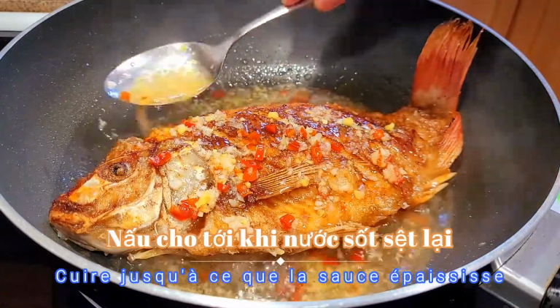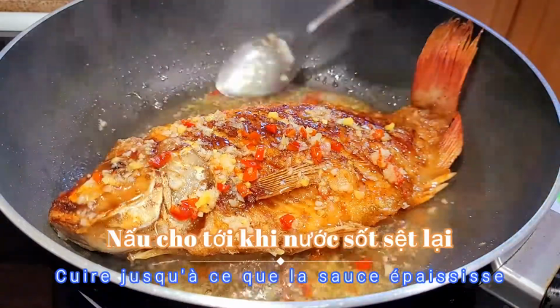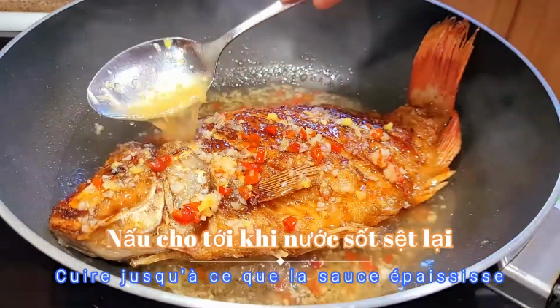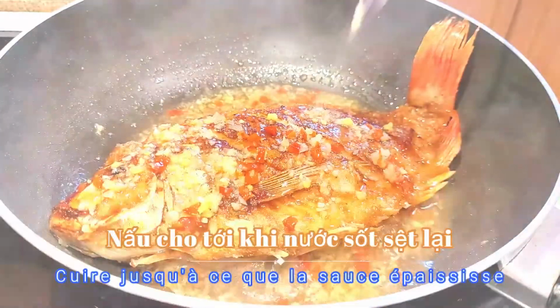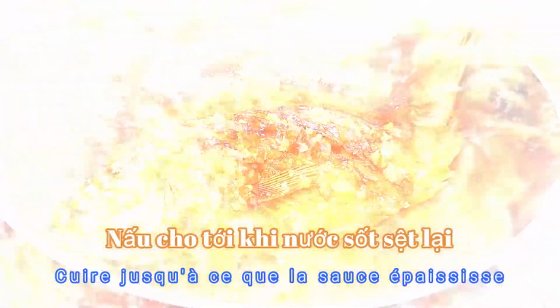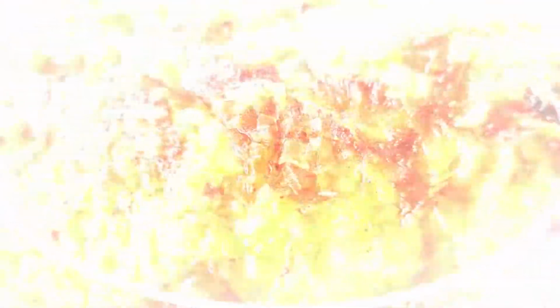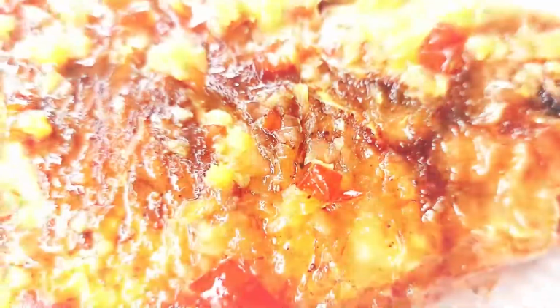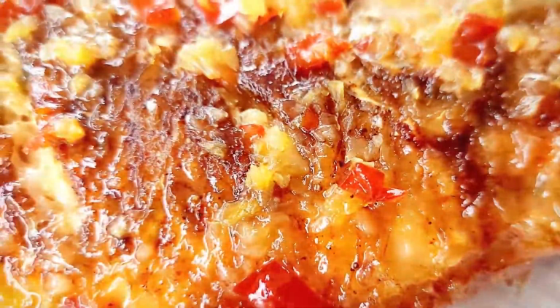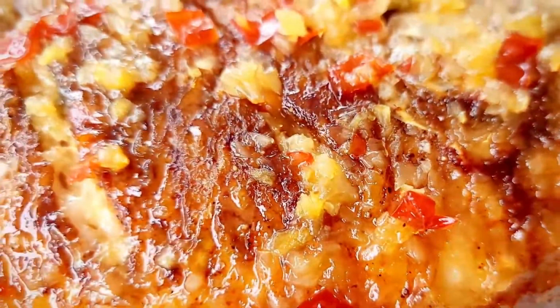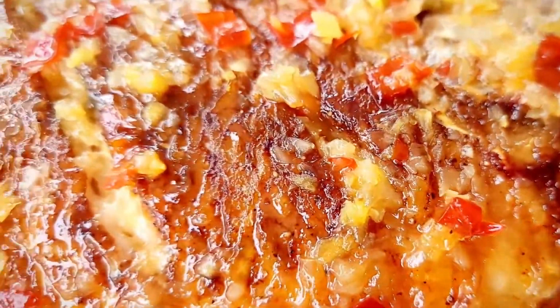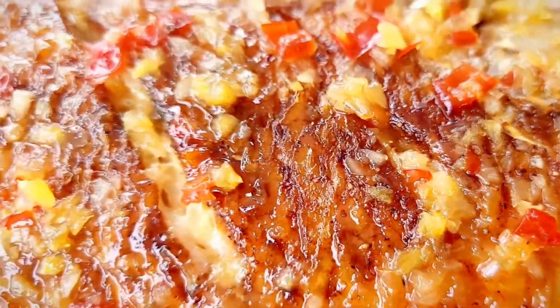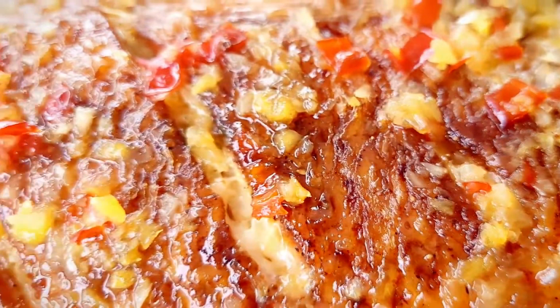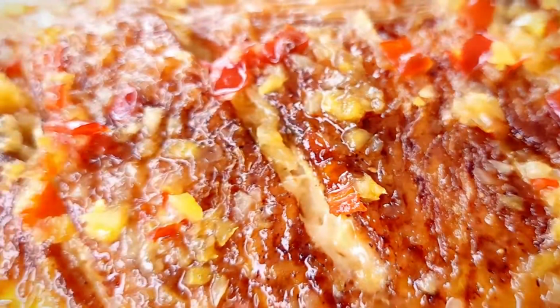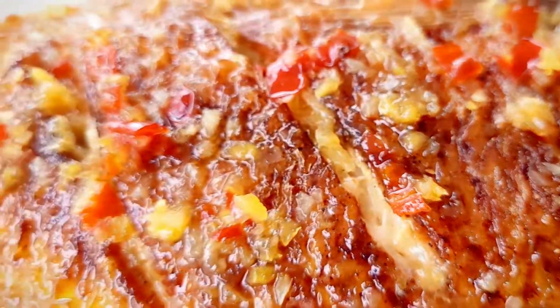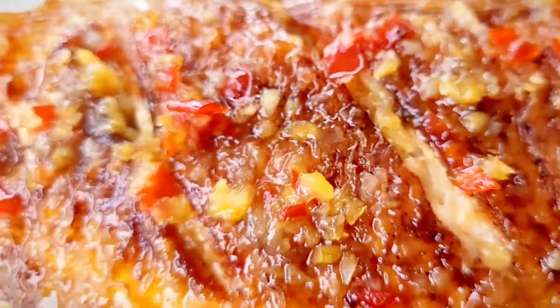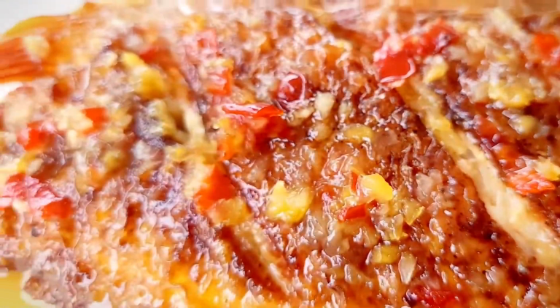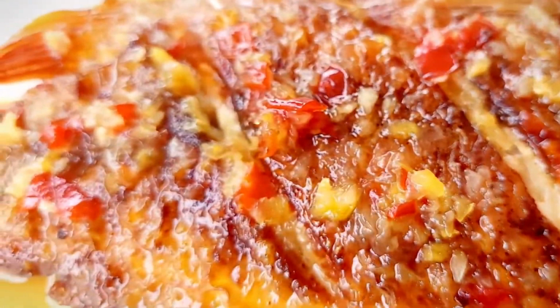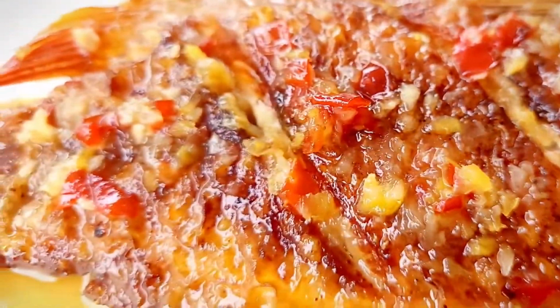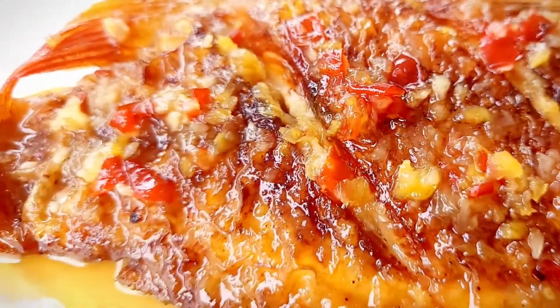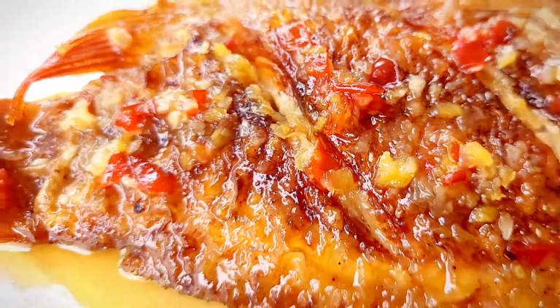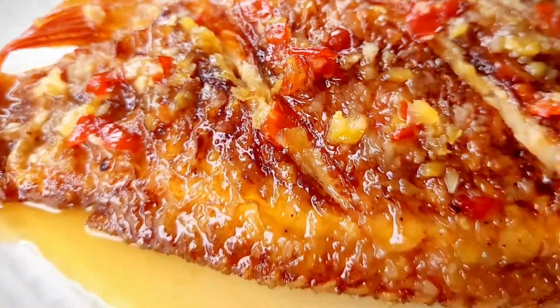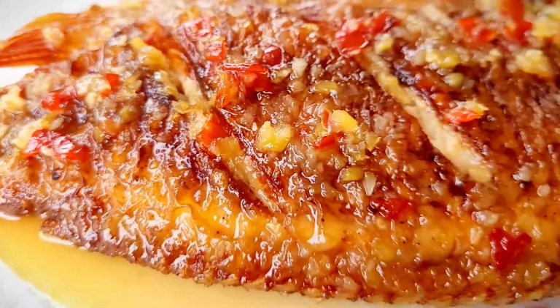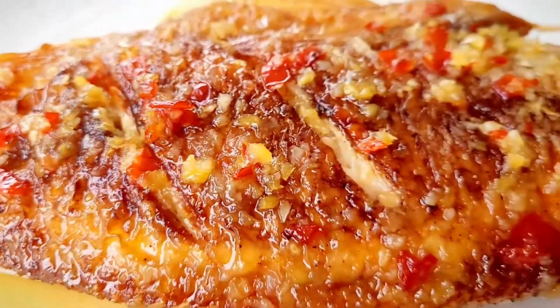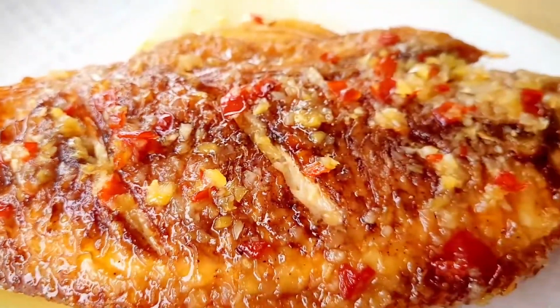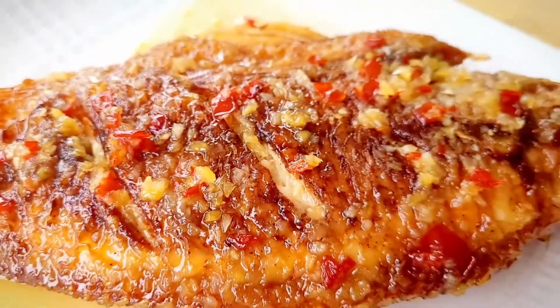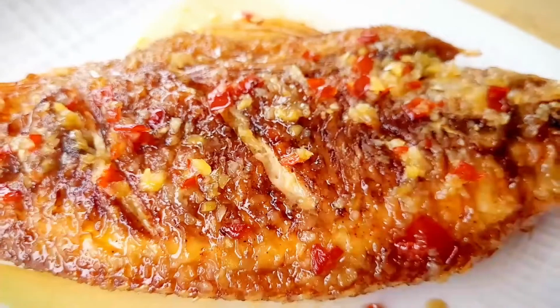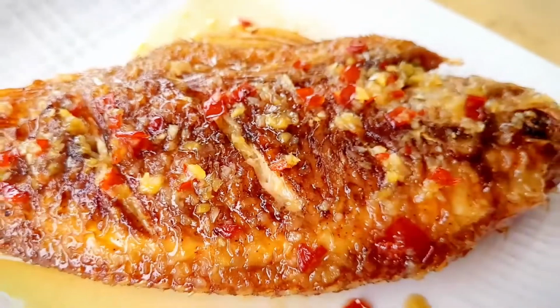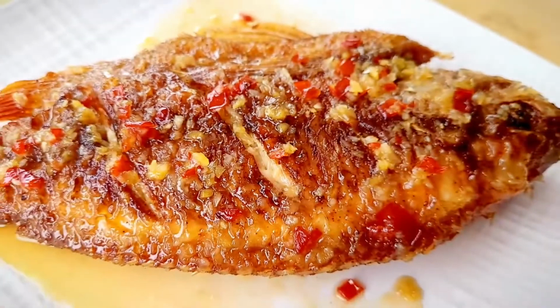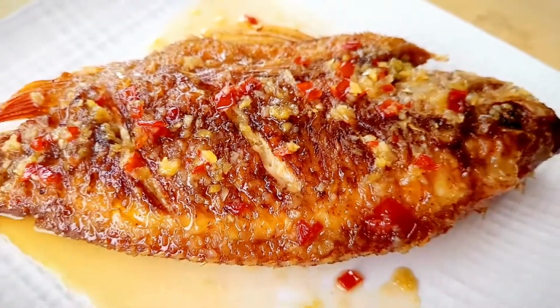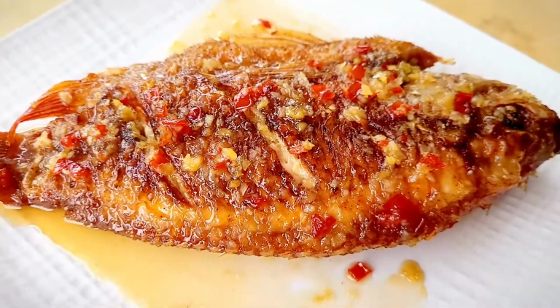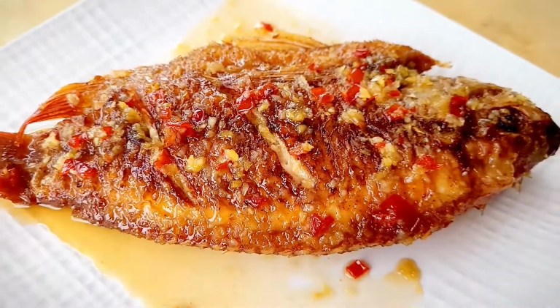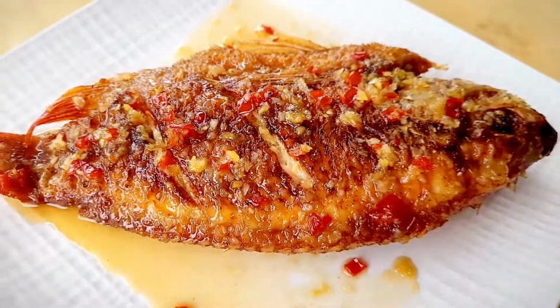And that's it. Wow, beautiful color and very tasty. Bon appétit! Bye bye.